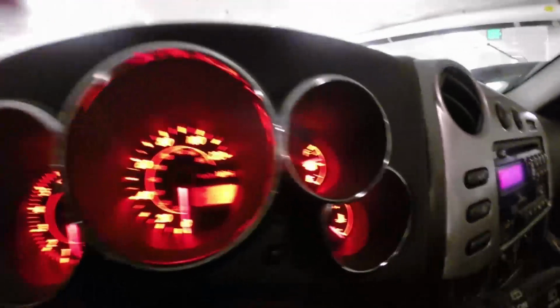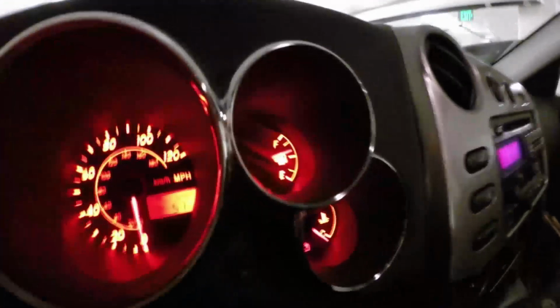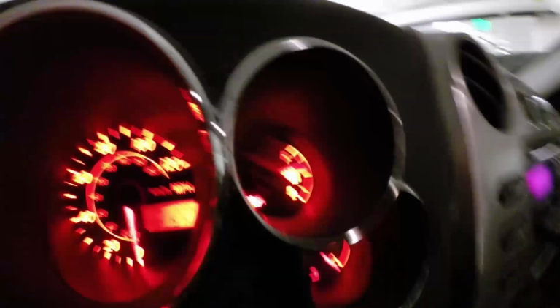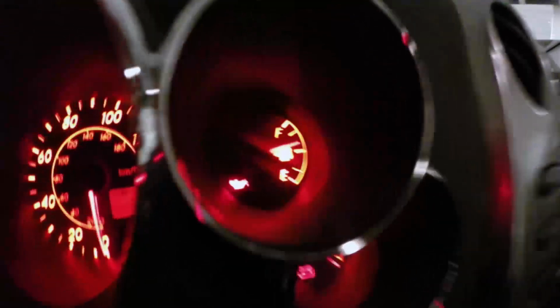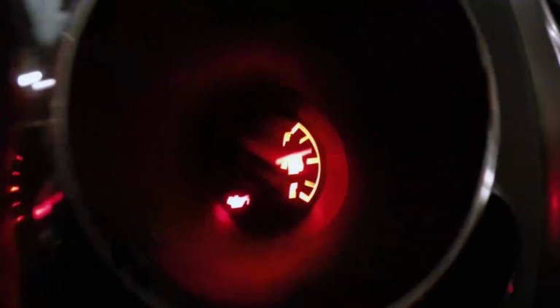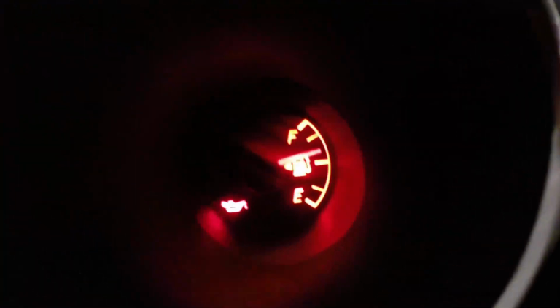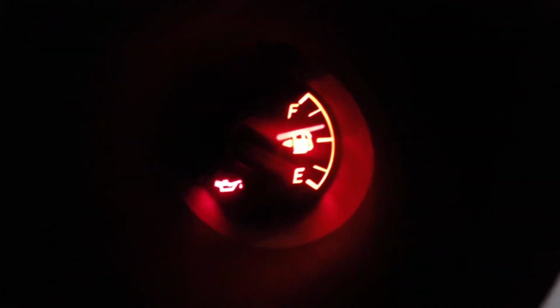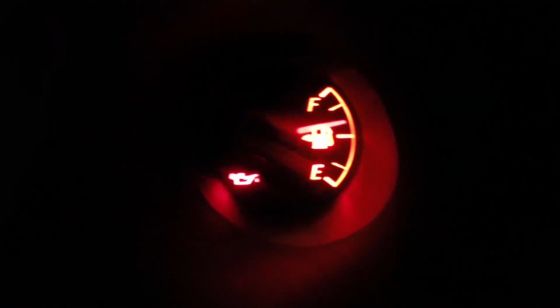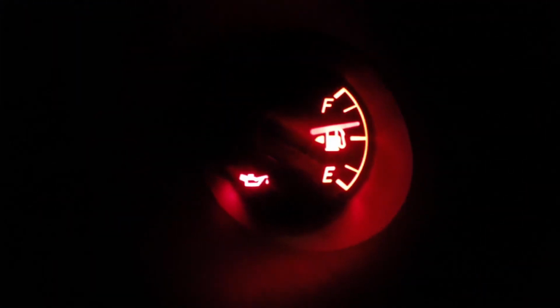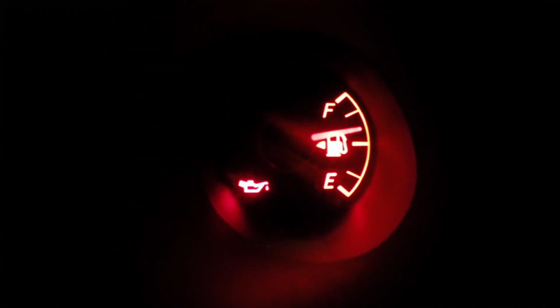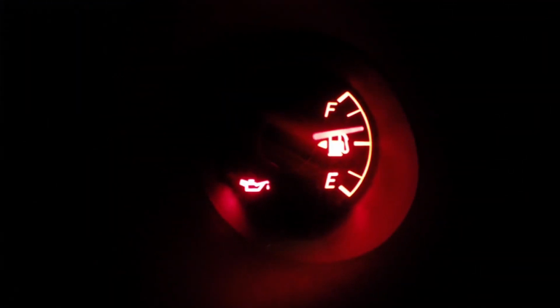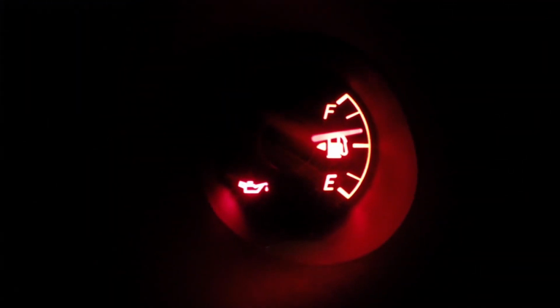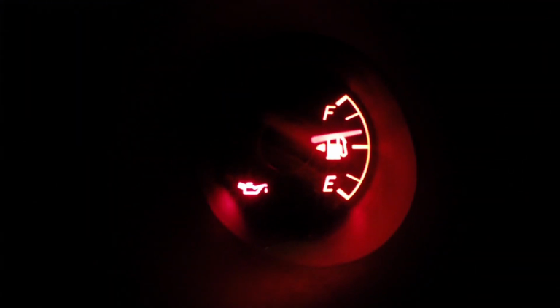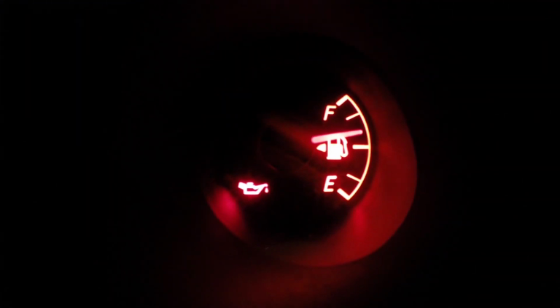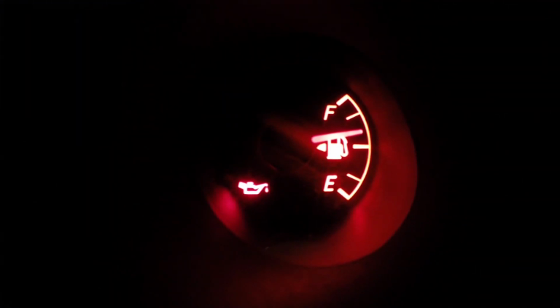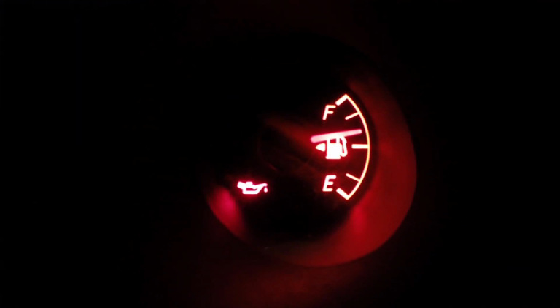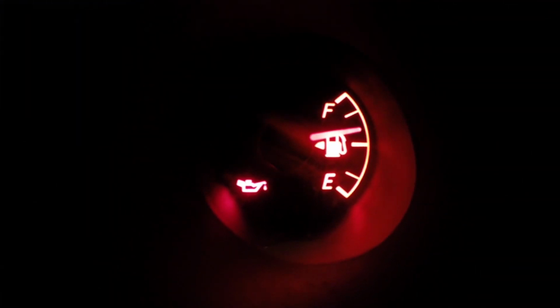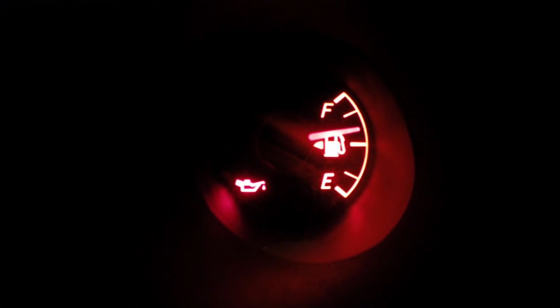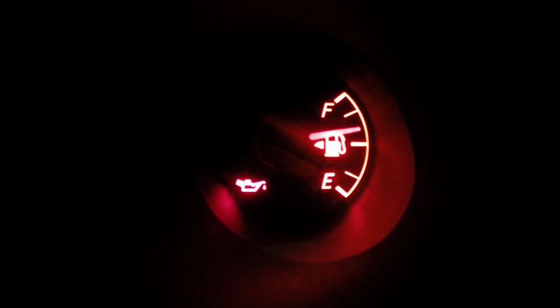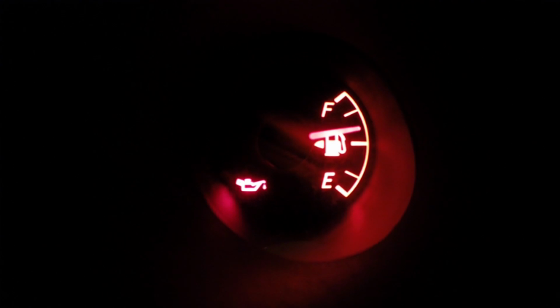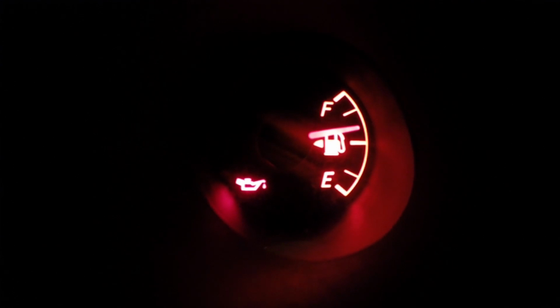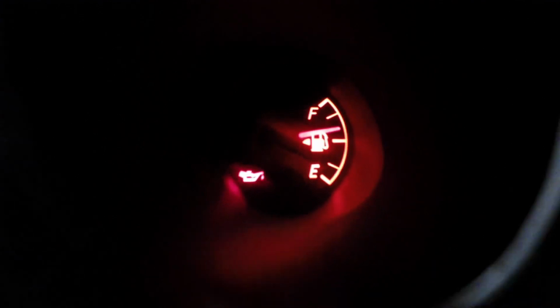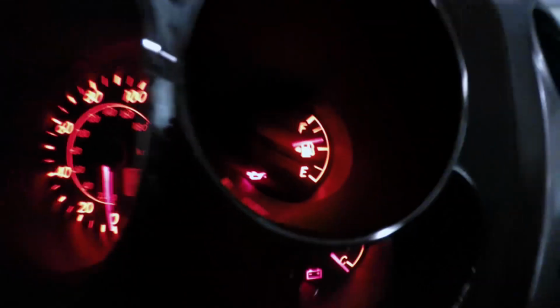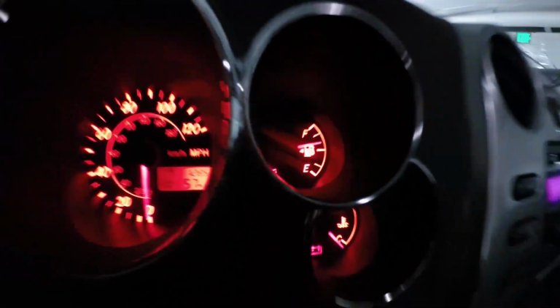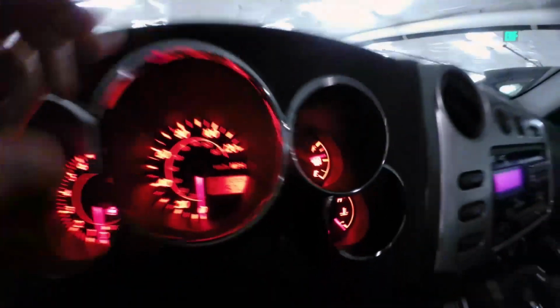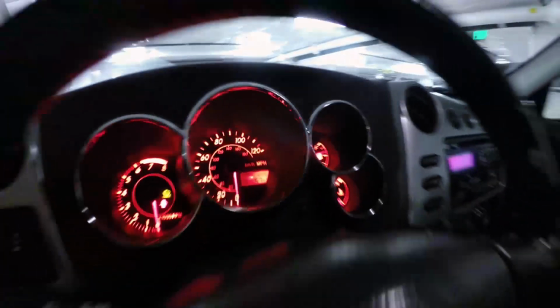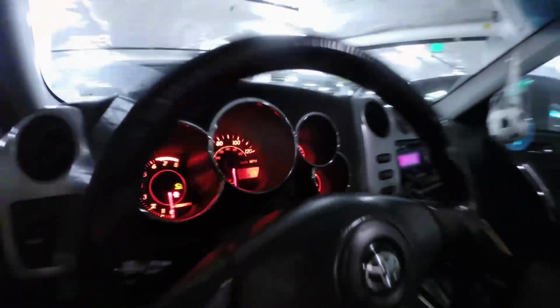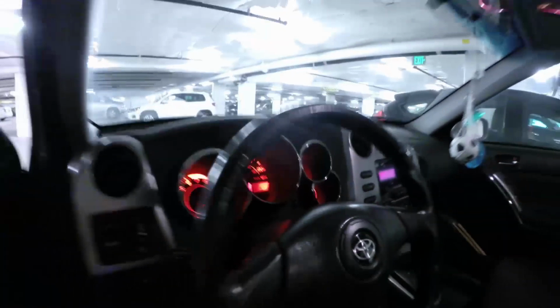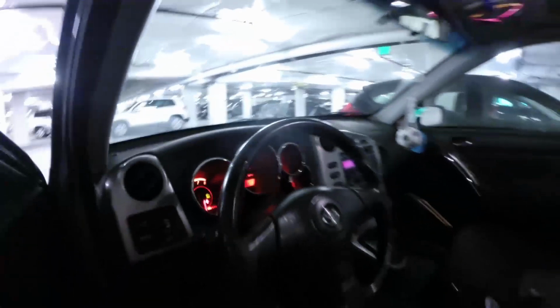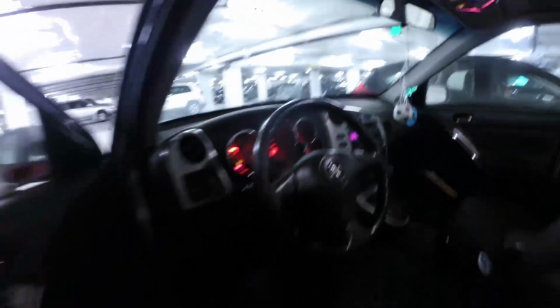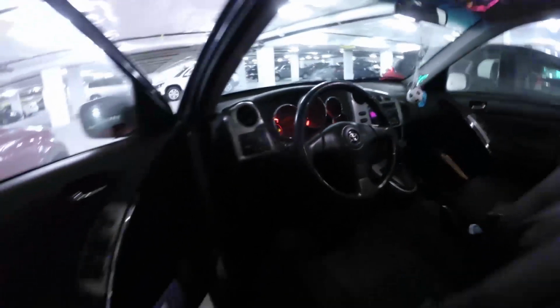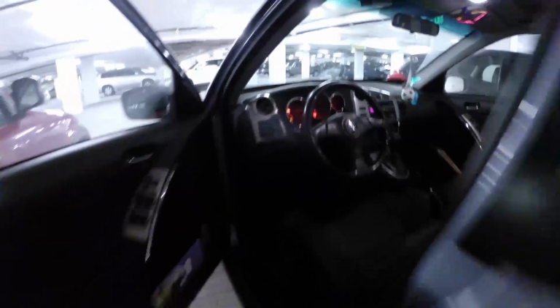Power on the car and take a look at the fuel gauge. See the arrow by the gas icon? That arrow will point to whichever side of the car has the gas tank or fill spout.